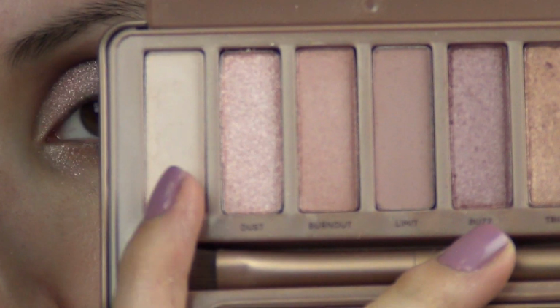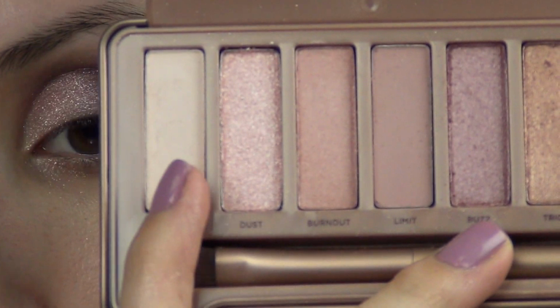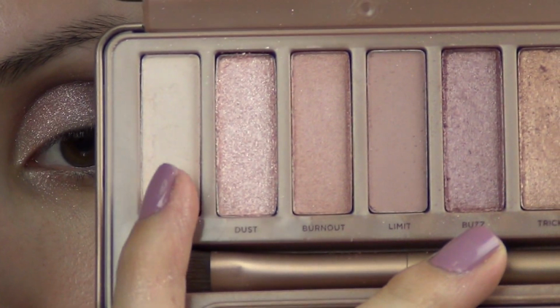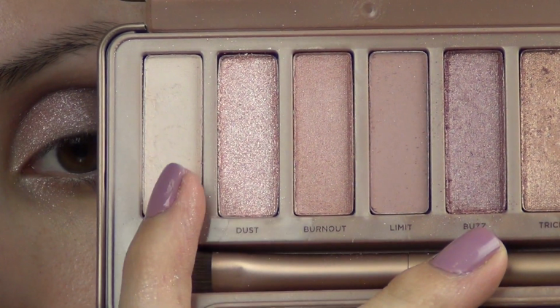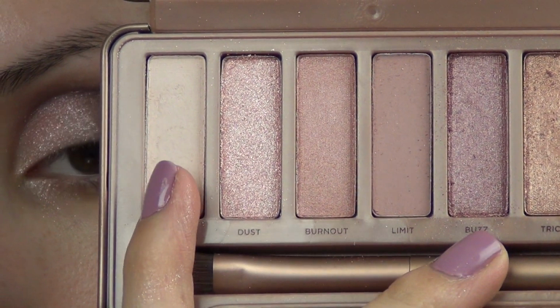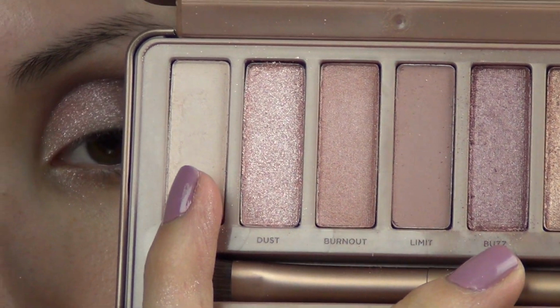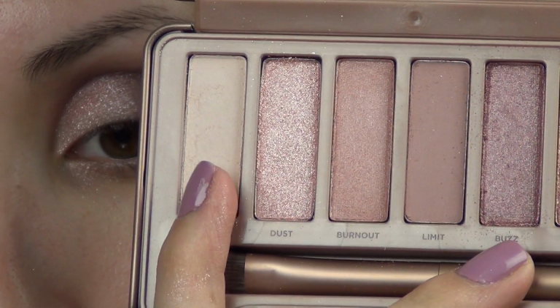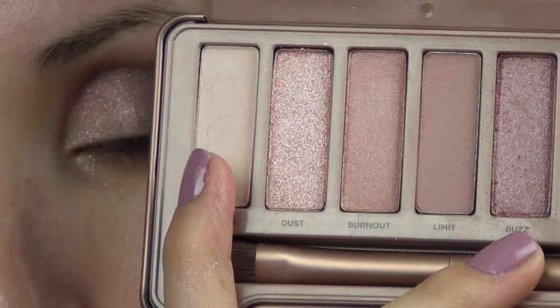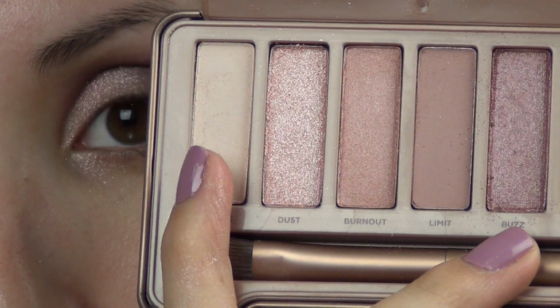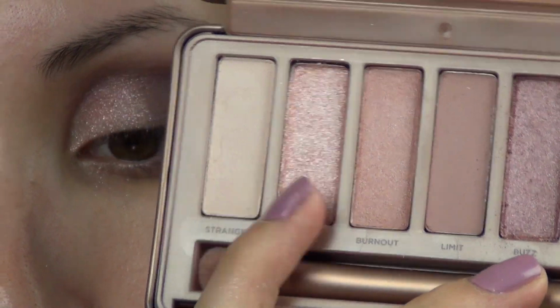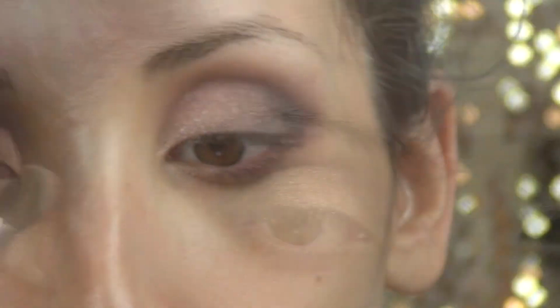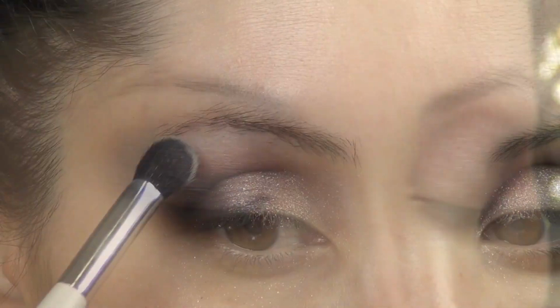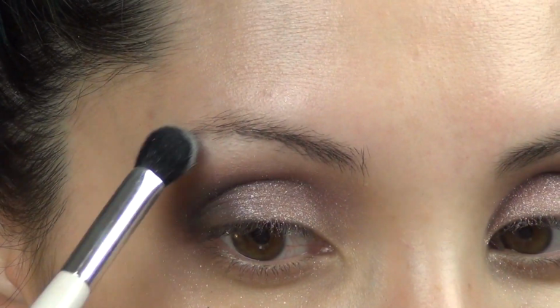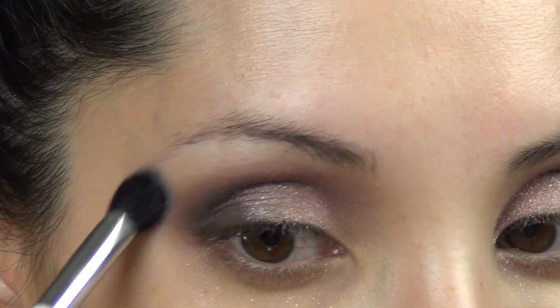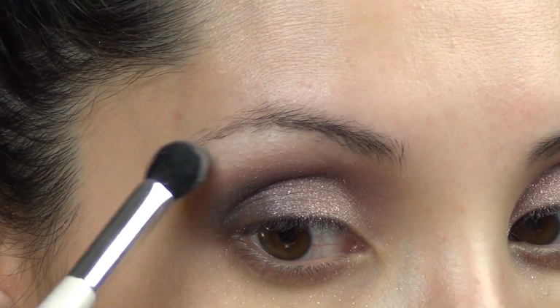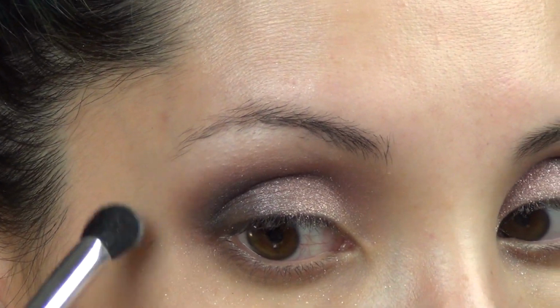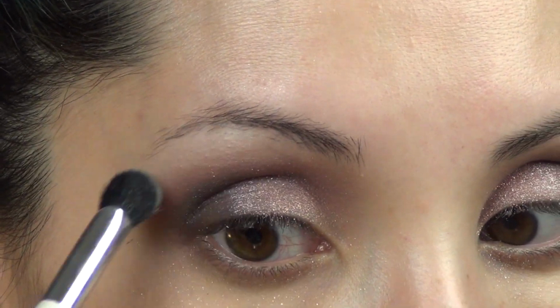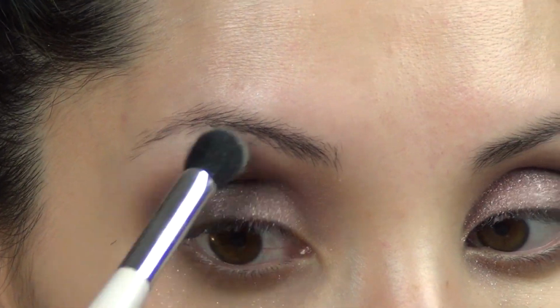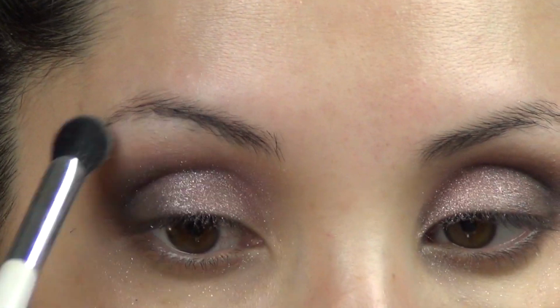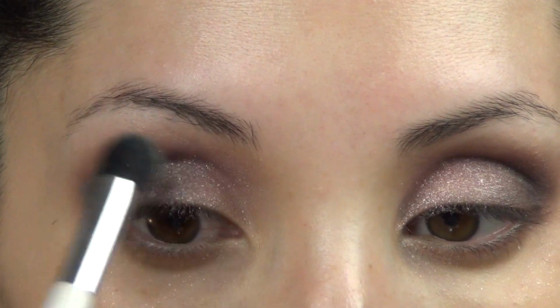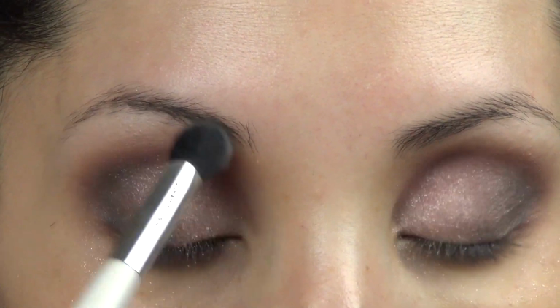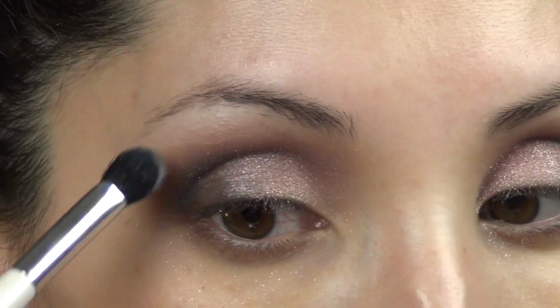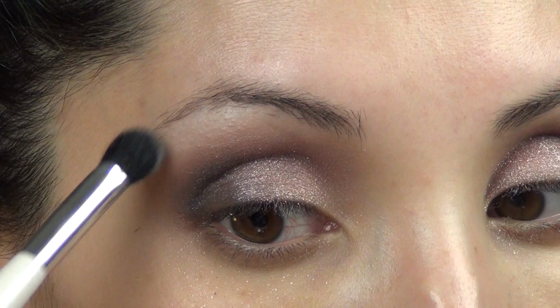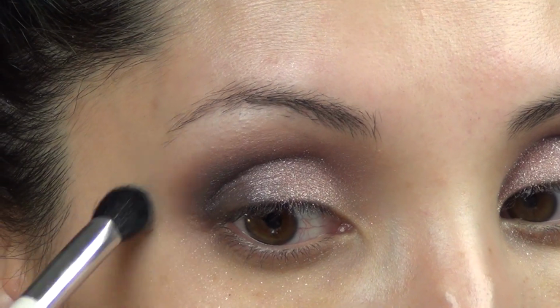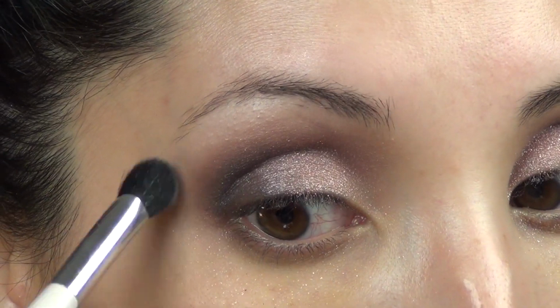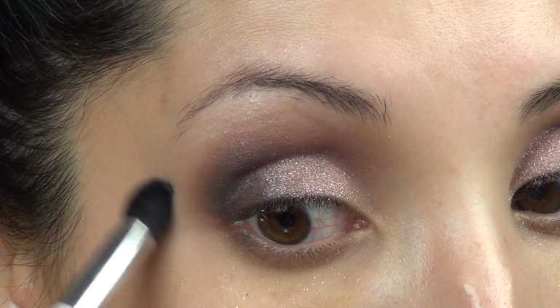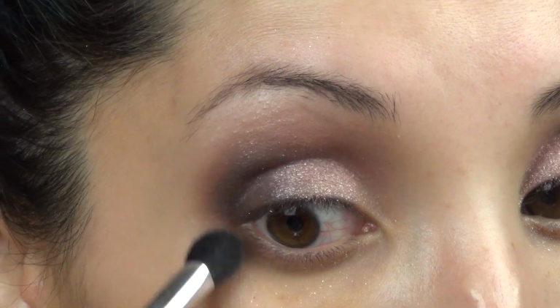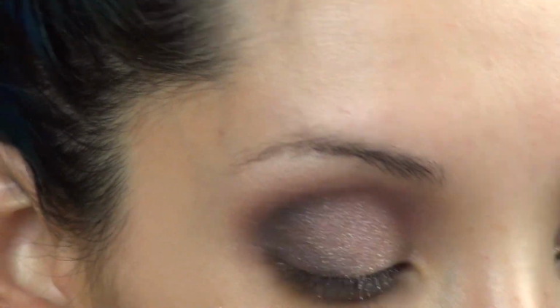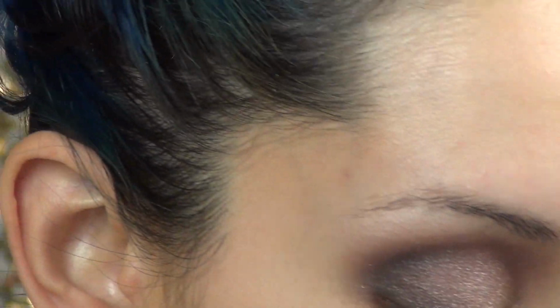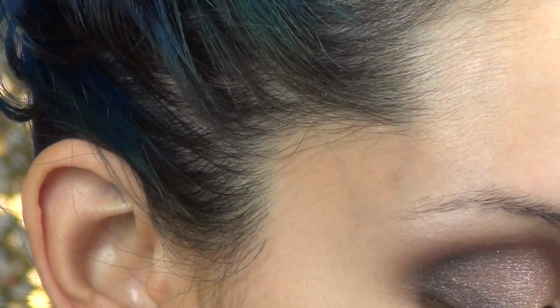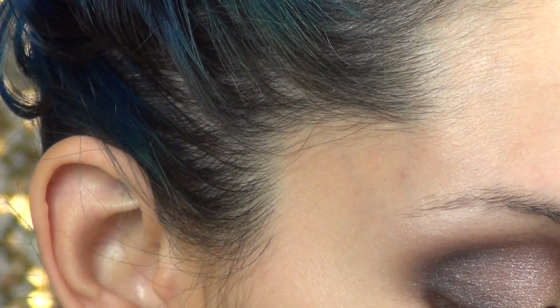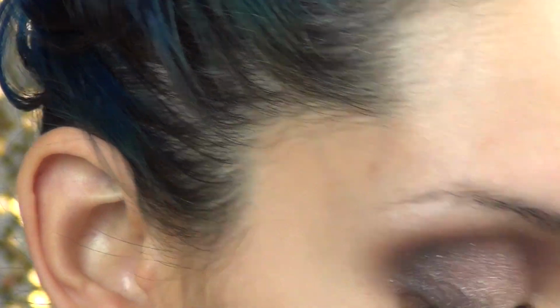To highlight my brows, I'm just going to go in with the color Strange using a blending brush, highlight the brows, and also blend out the colors in the crease.